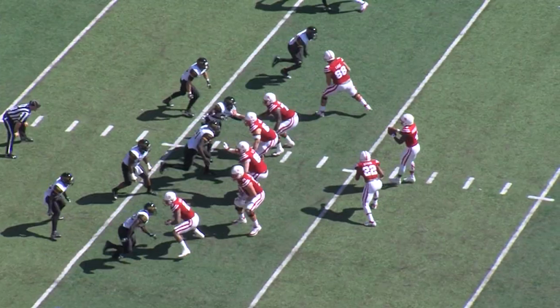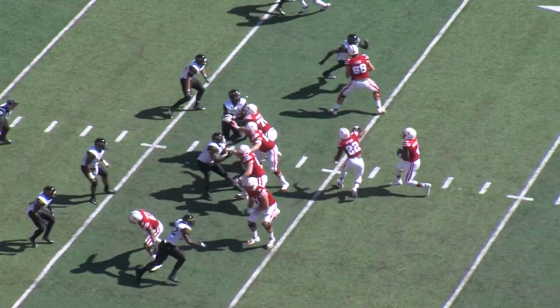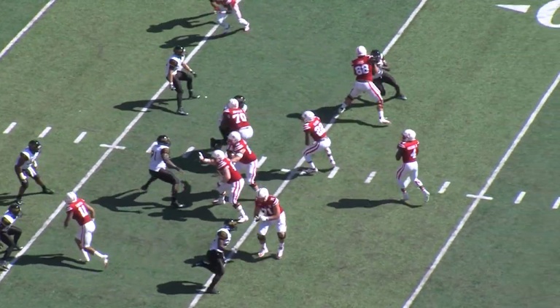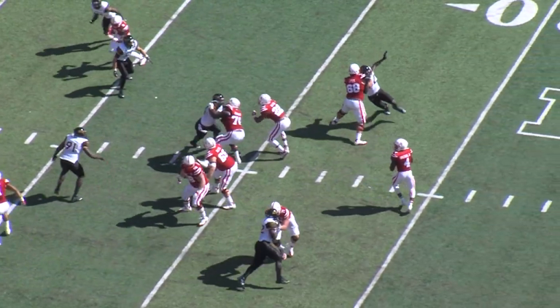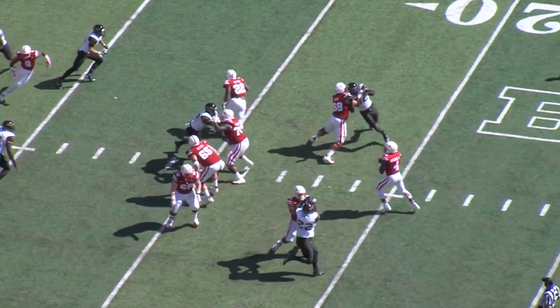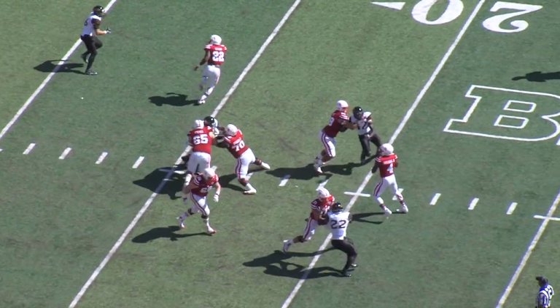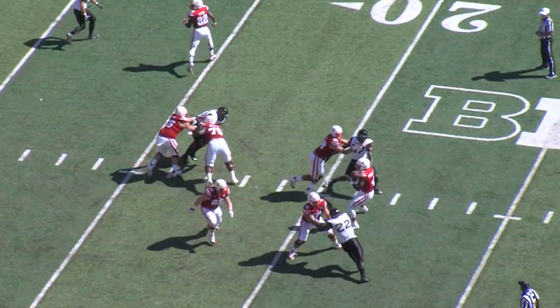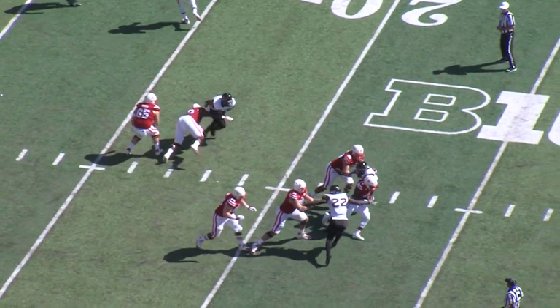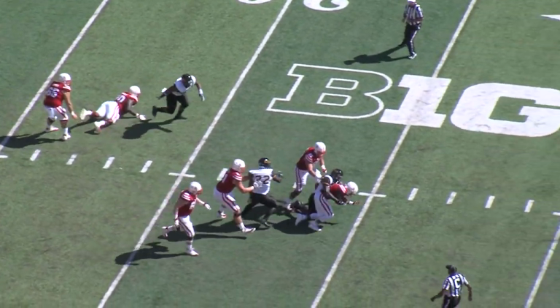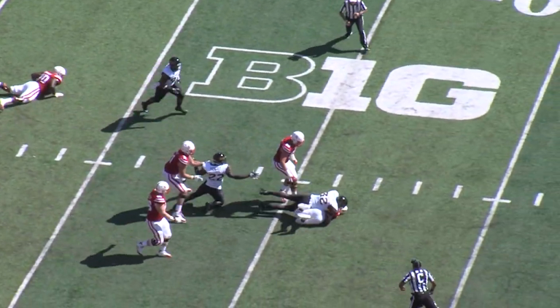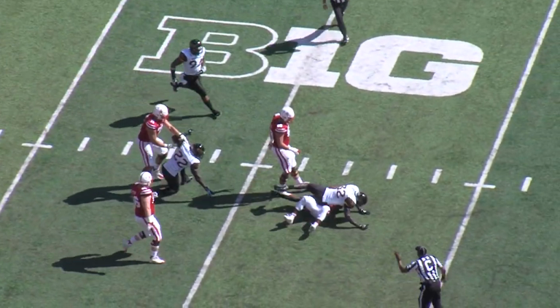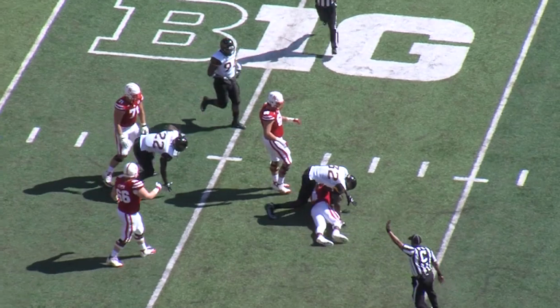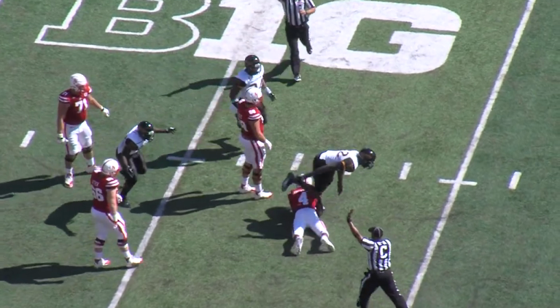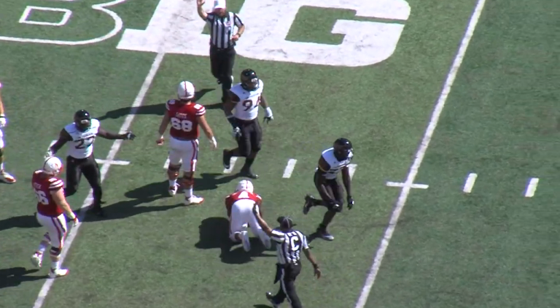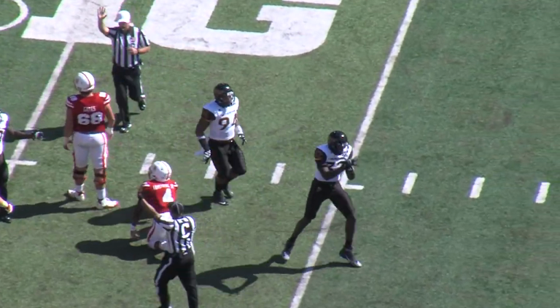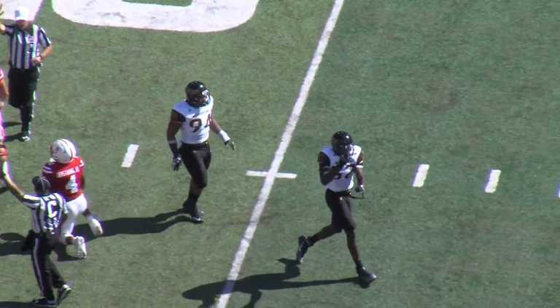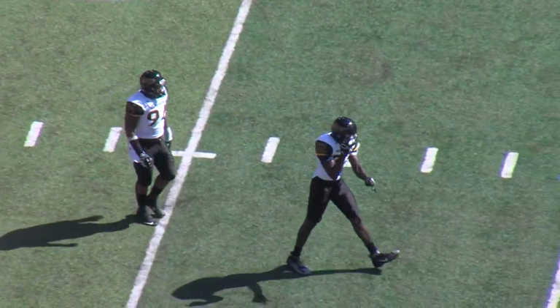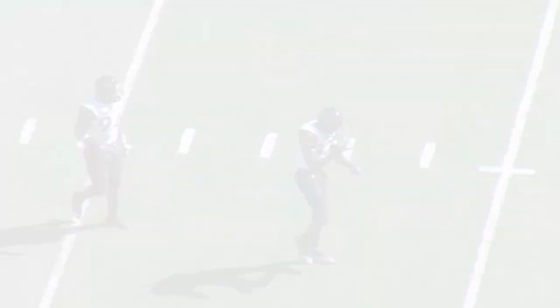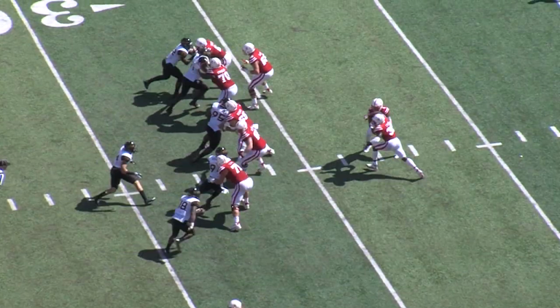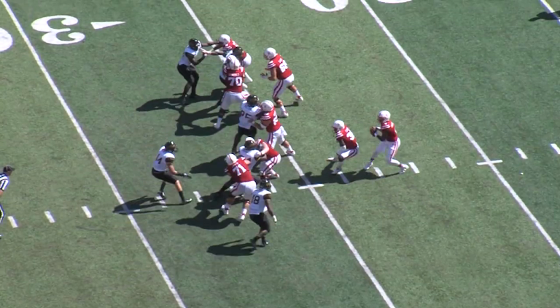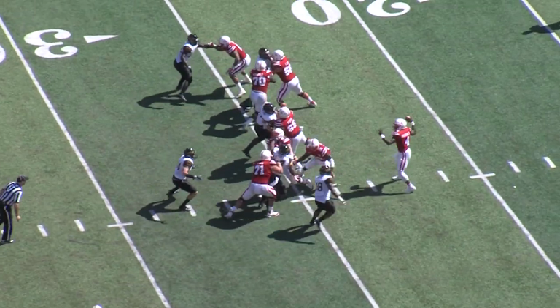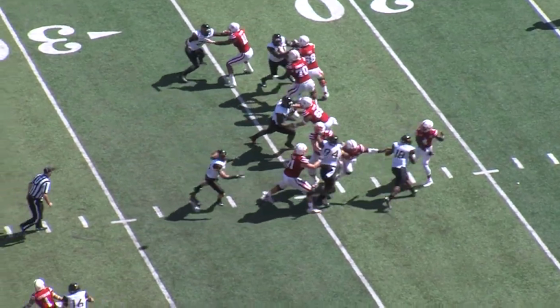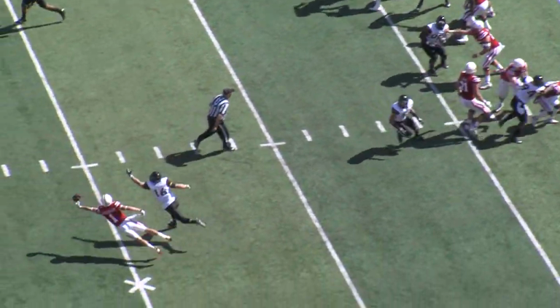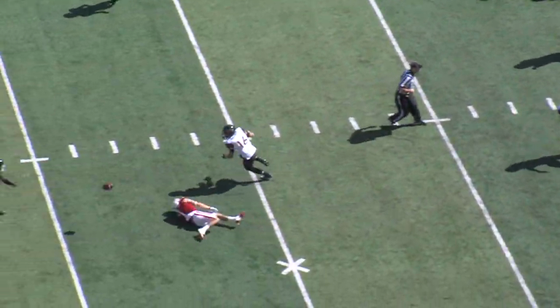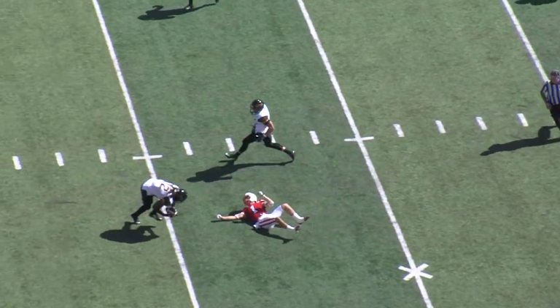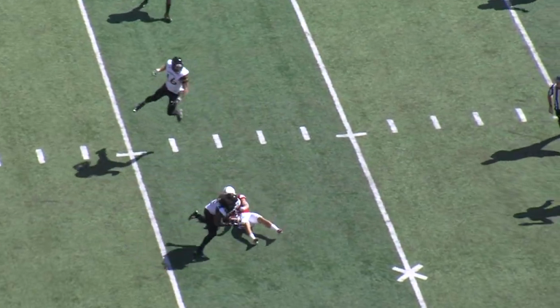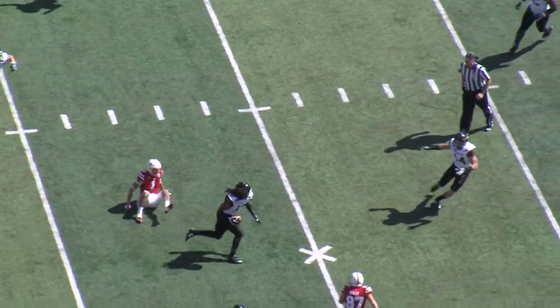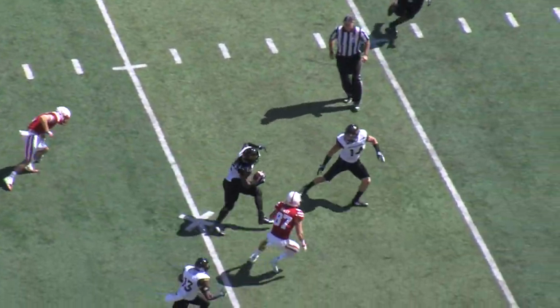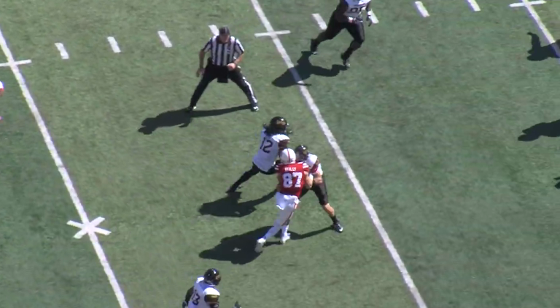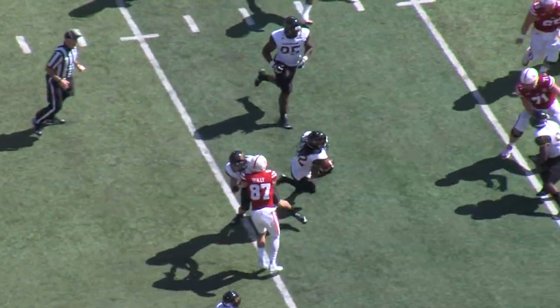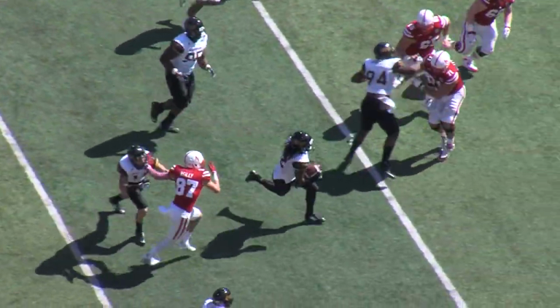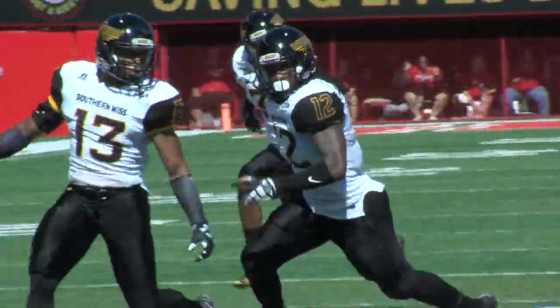Armstrong shotgun right side, play action fake, looking to throw under pressure — going to be sacked back around the 25-yard line. Armstrong again, play action fake, slant over the middle to Westerkamp — tipped and intercepted by the Eagles.